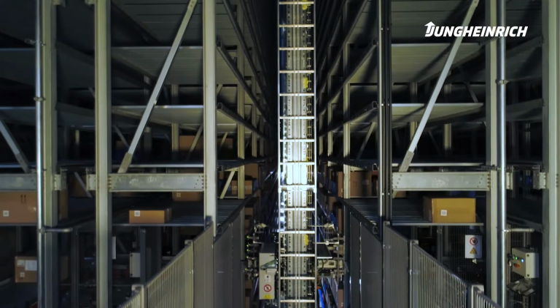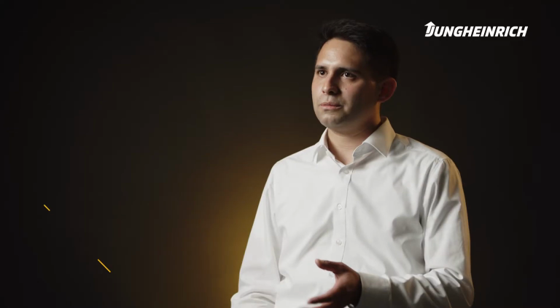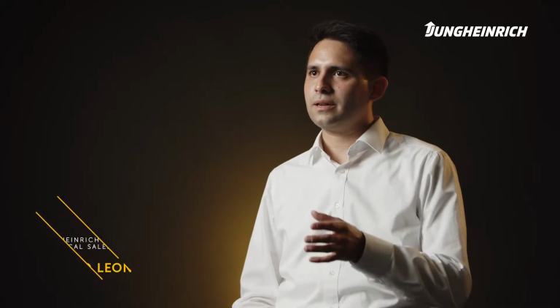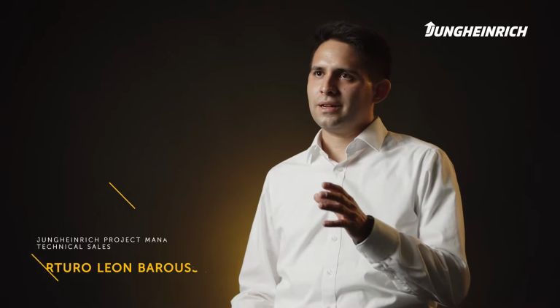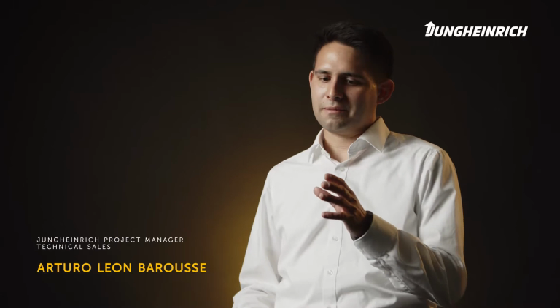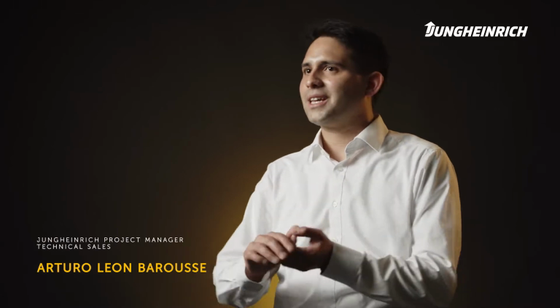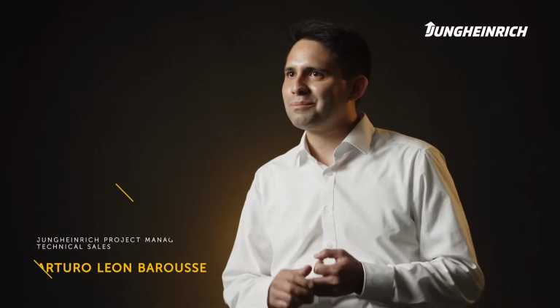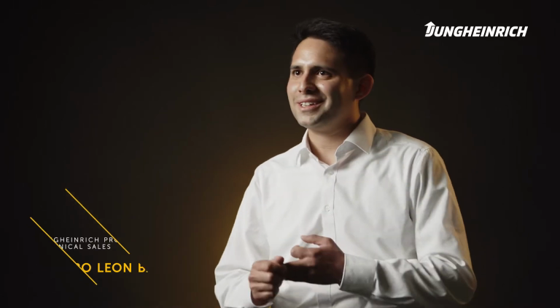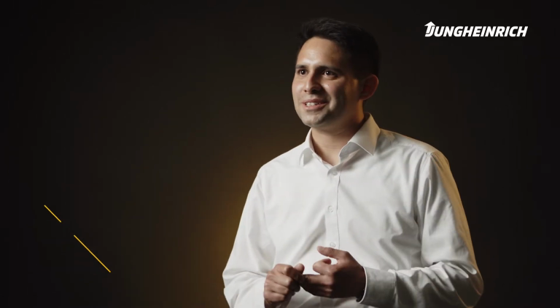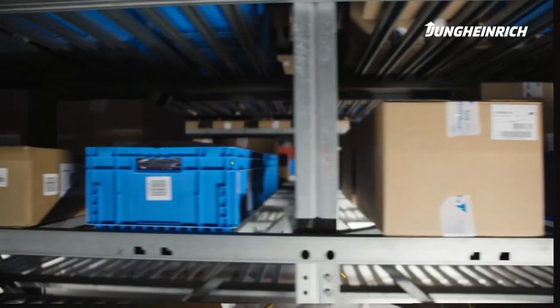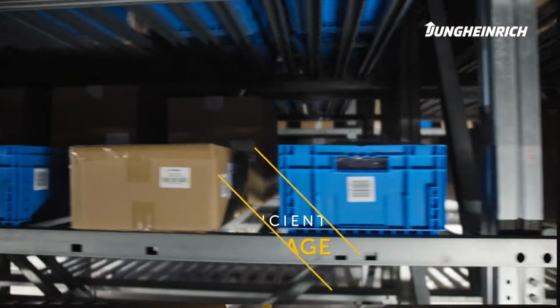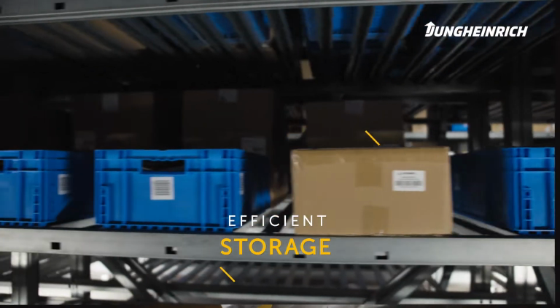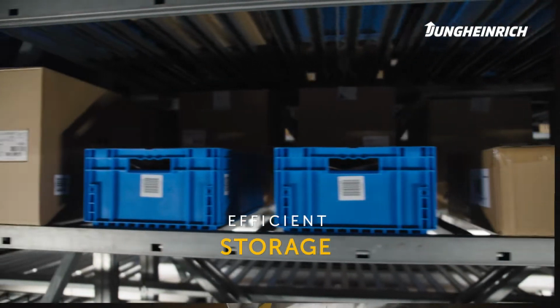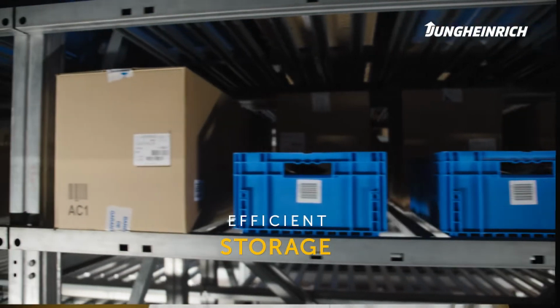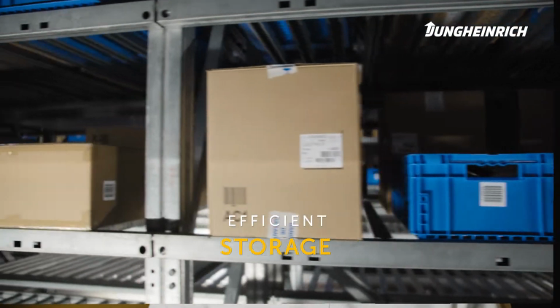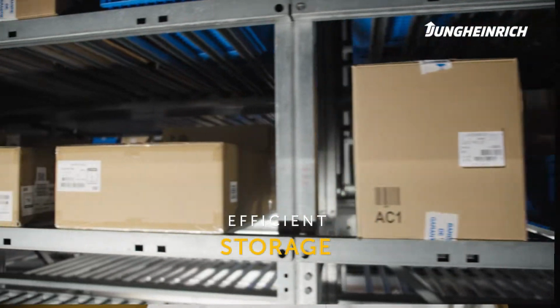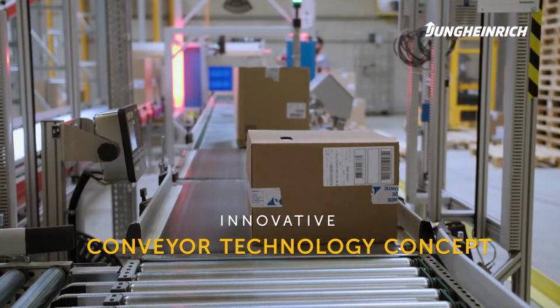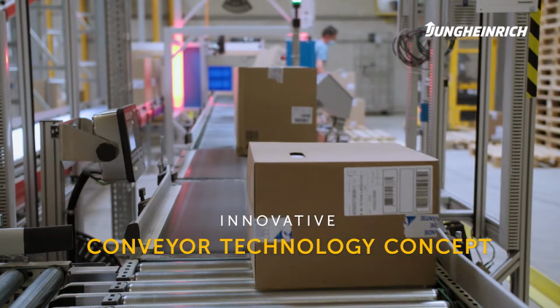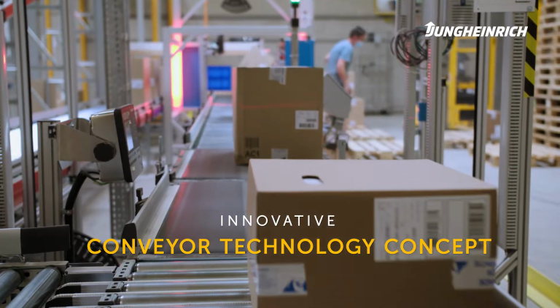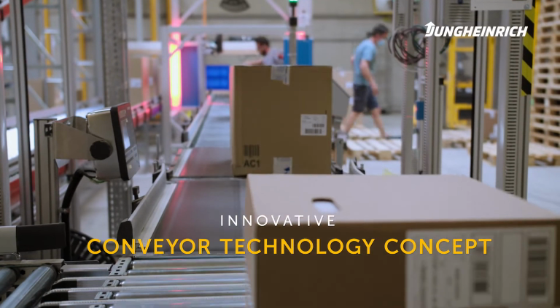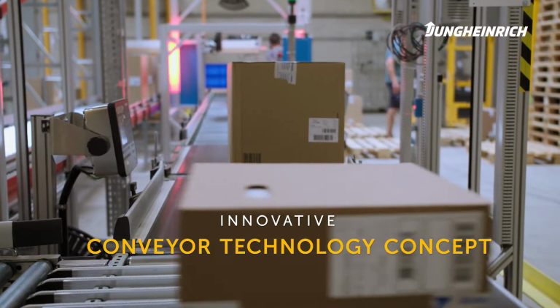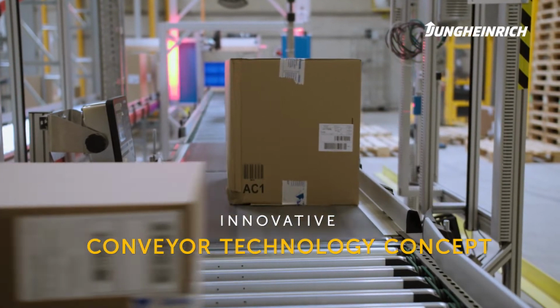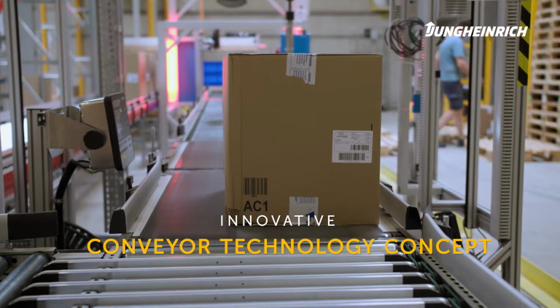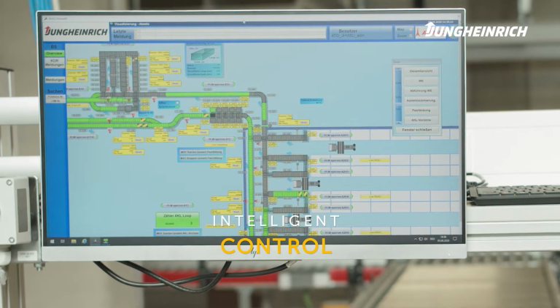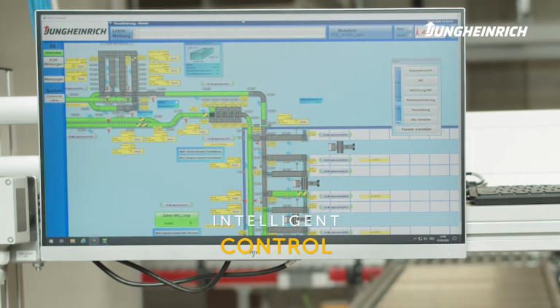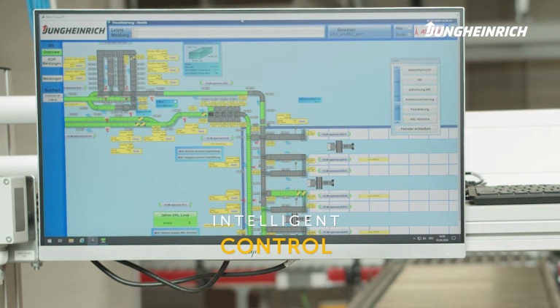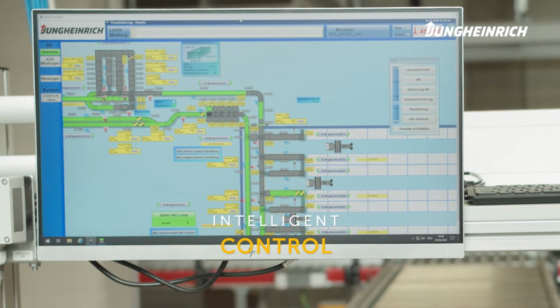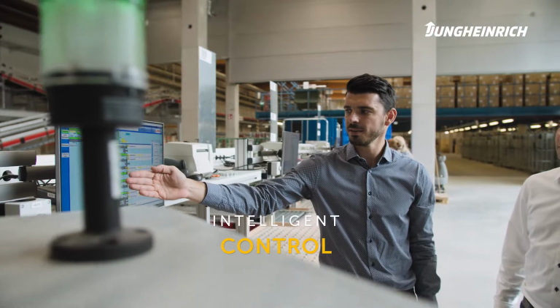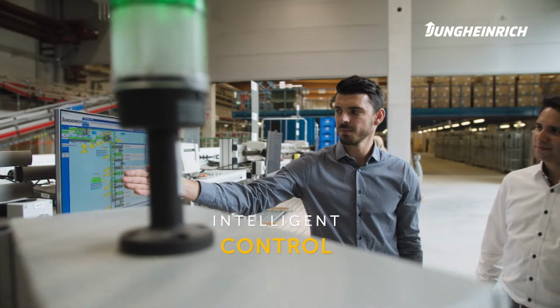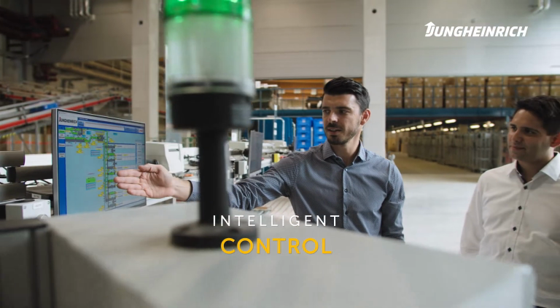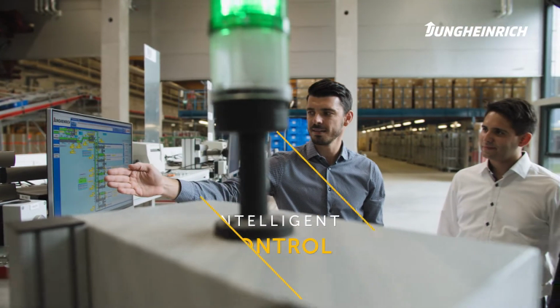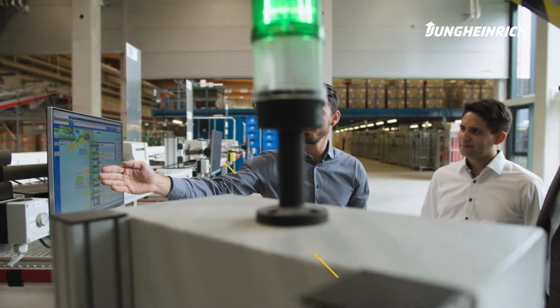Our solution for Atomic was based on three building blocks. The first one is efficient storage. The second one is a smart concept of conveyor technology. And the third one, to make everything work, is our warehouse control system.